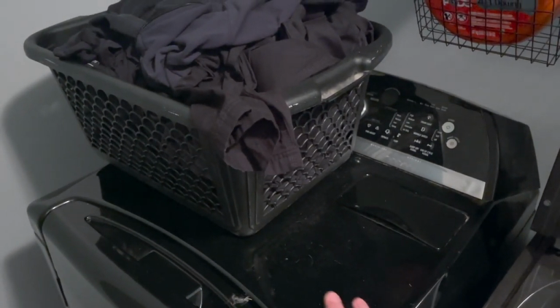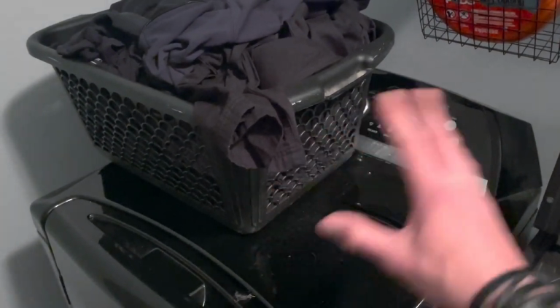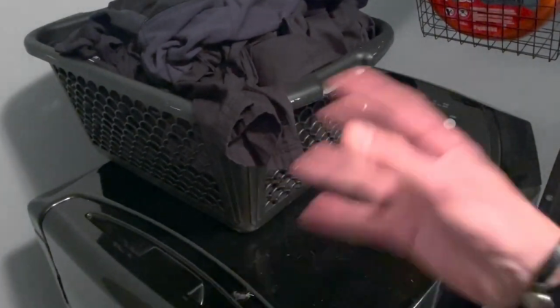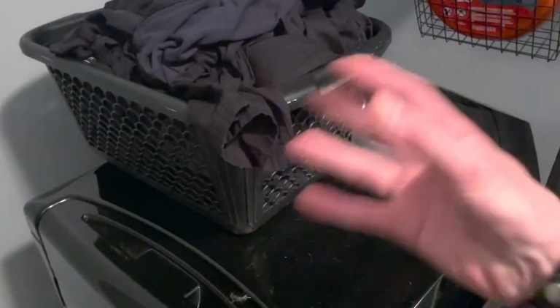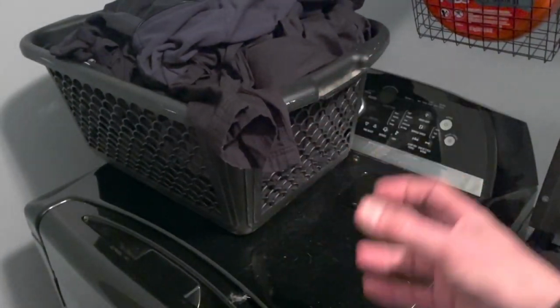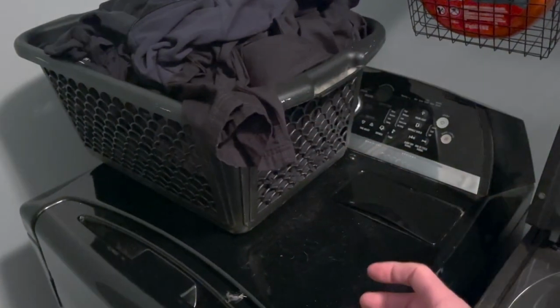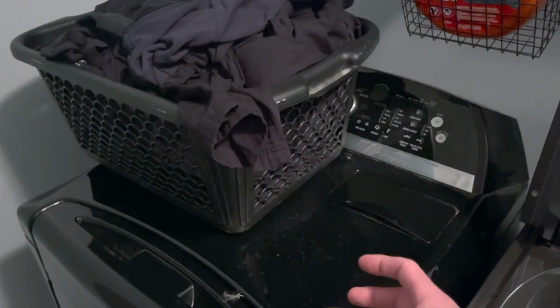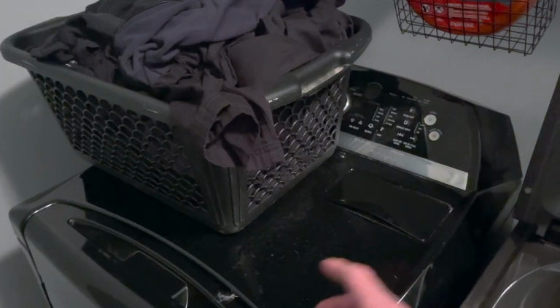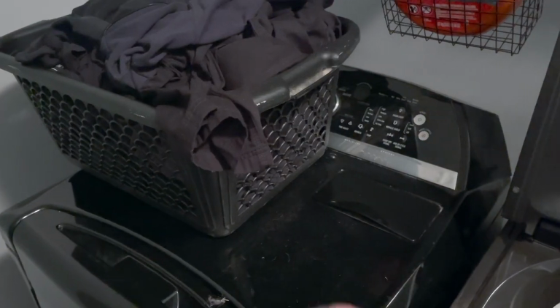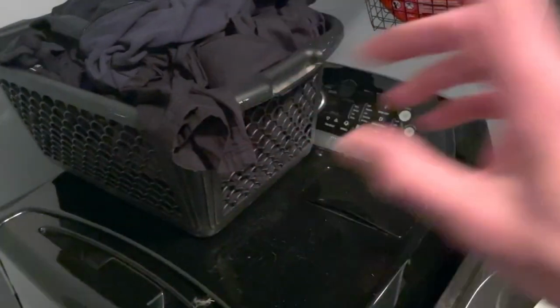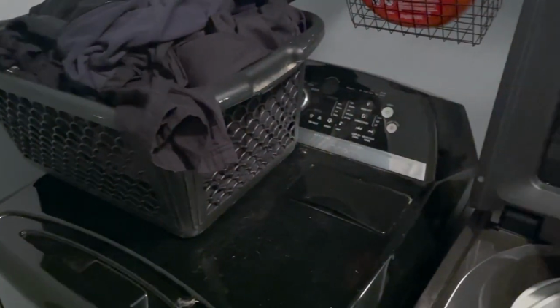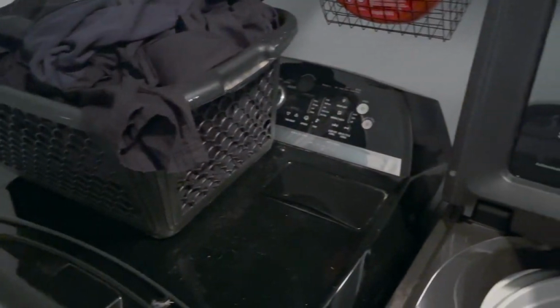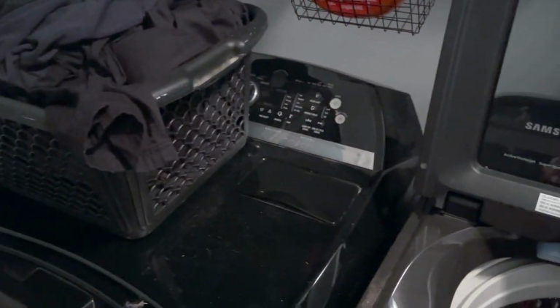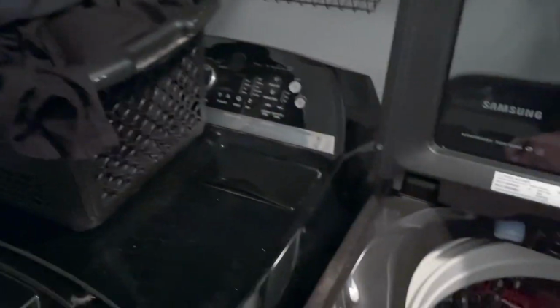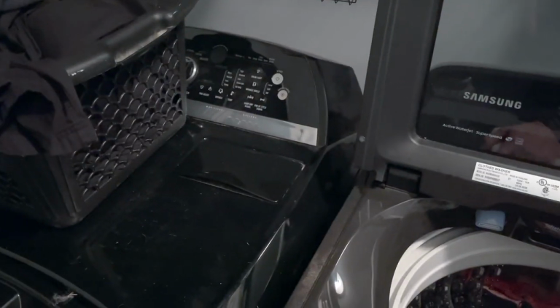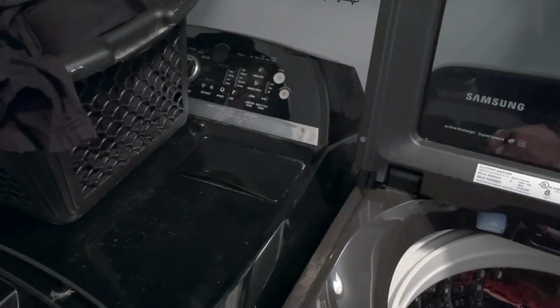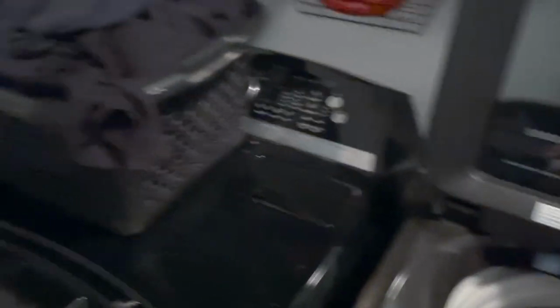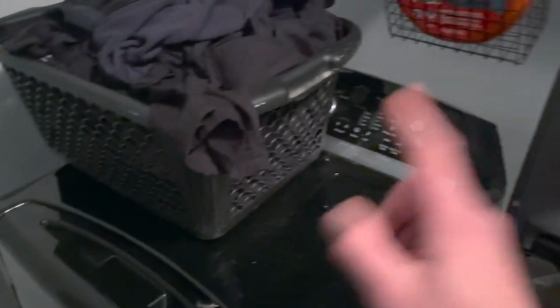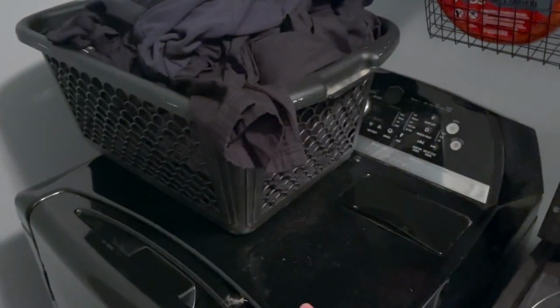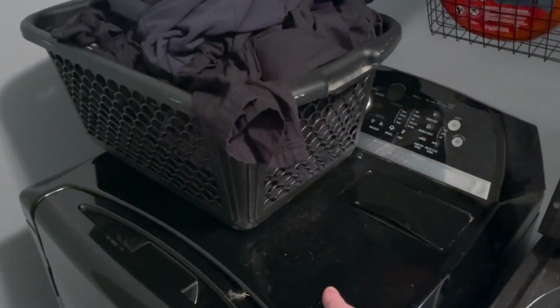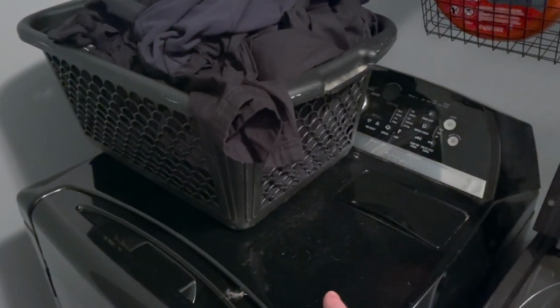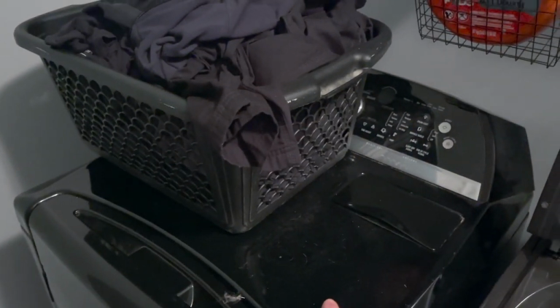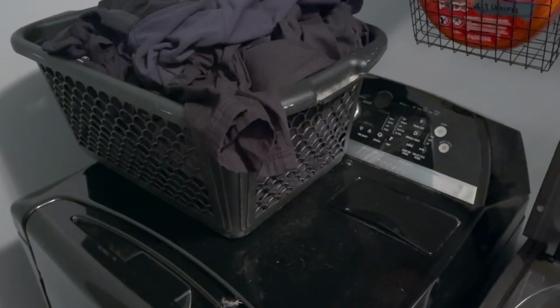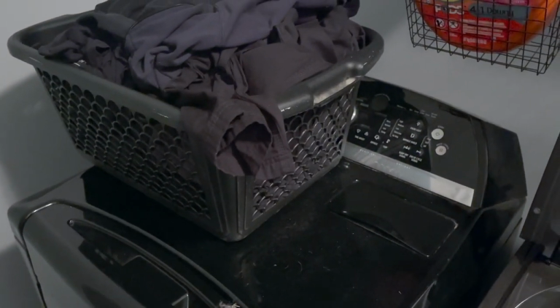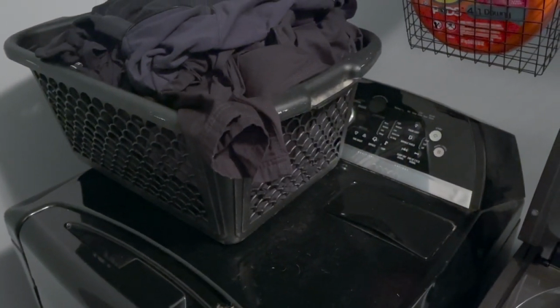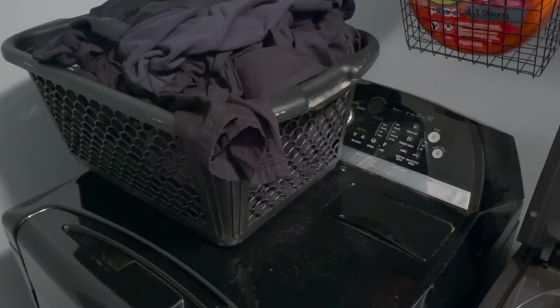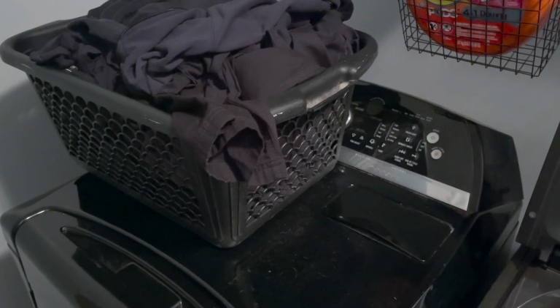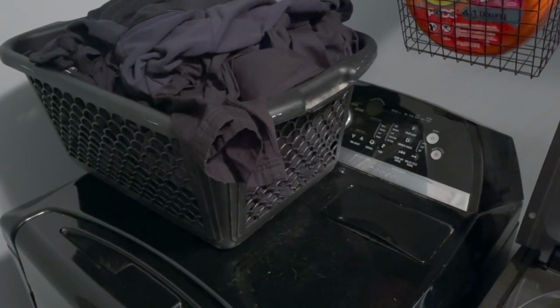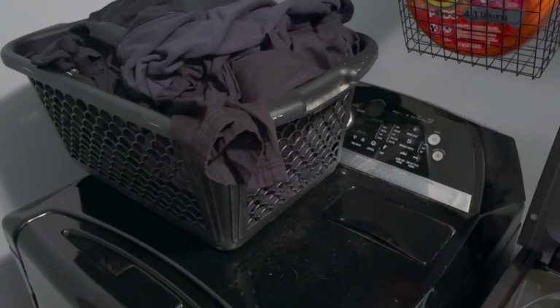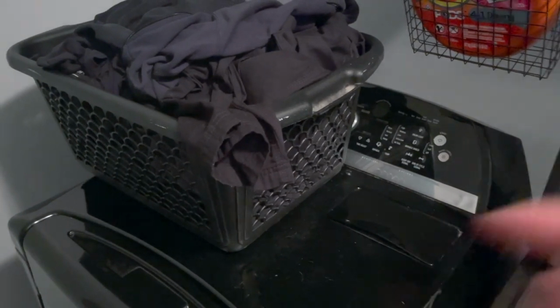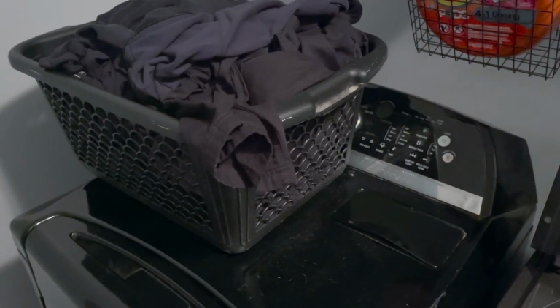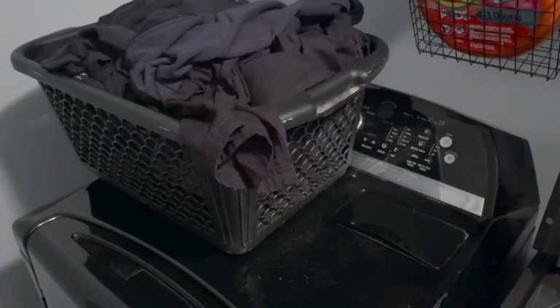It'll help remove most of that hair, and then you use your washer and put them back in the dryer. And I'll show you how well that does in removing all the hair.